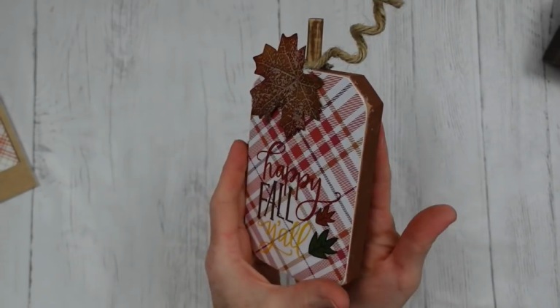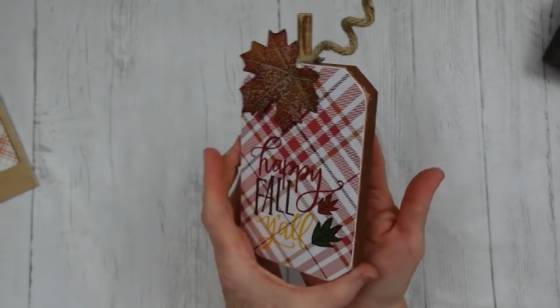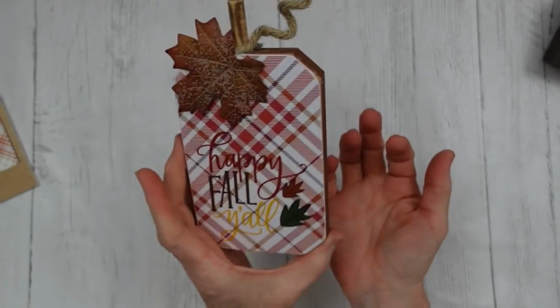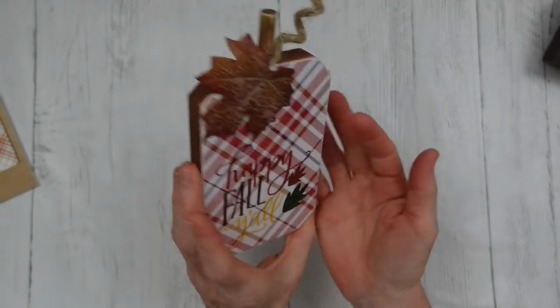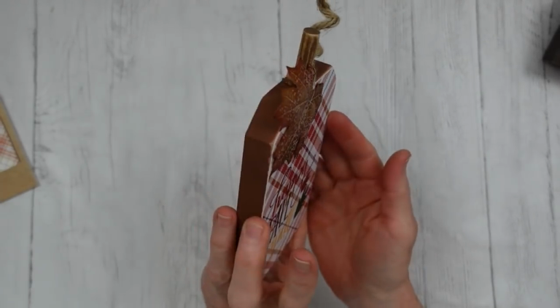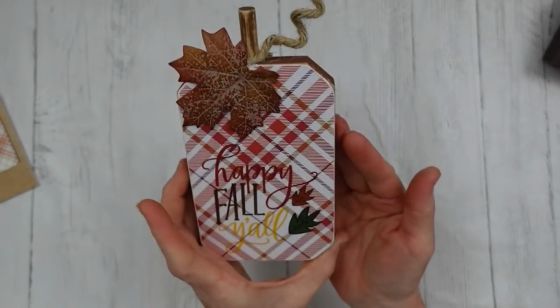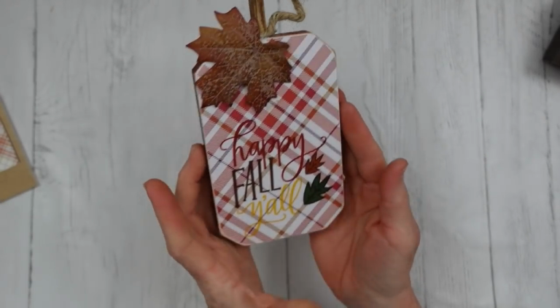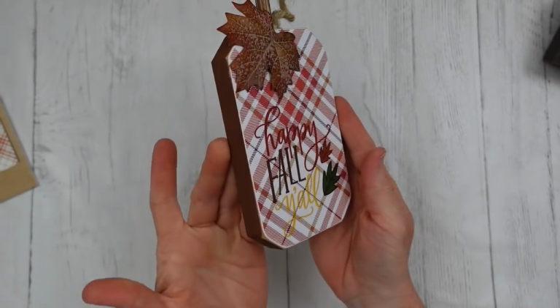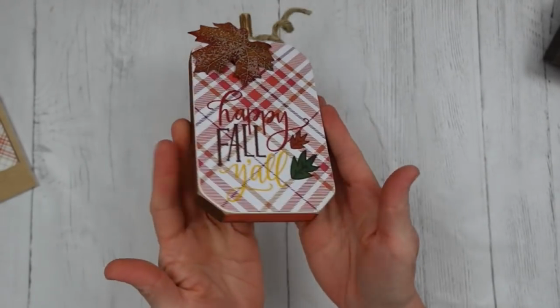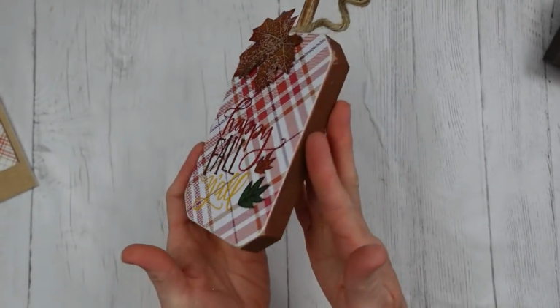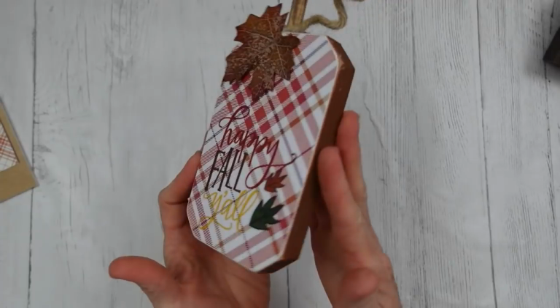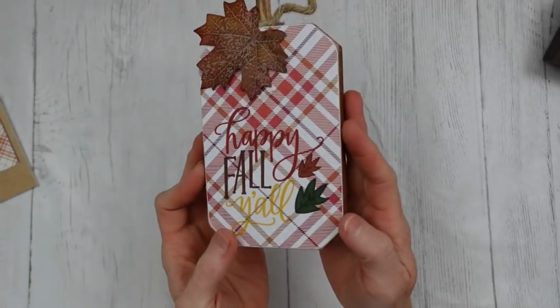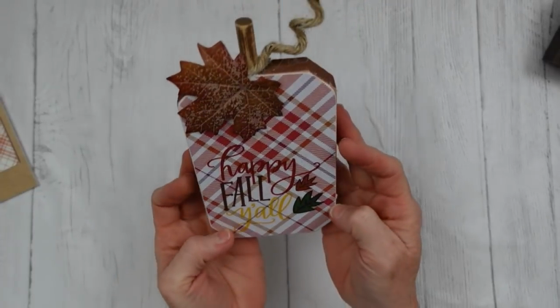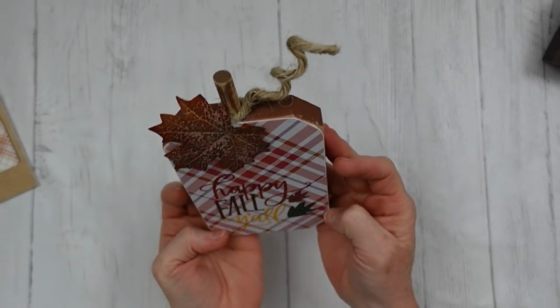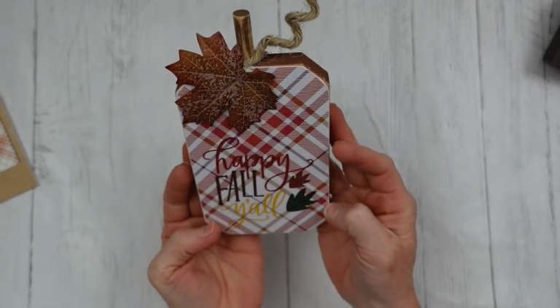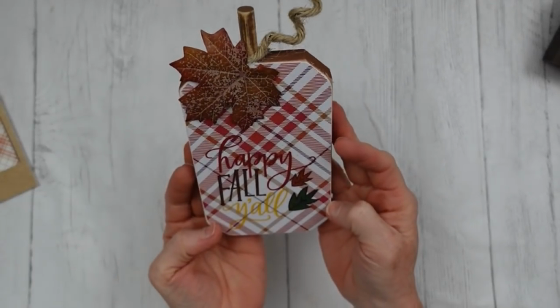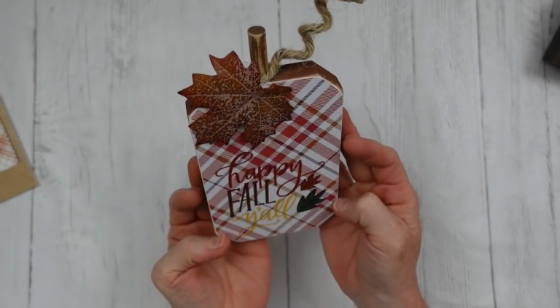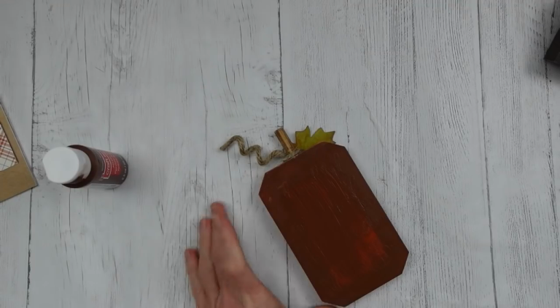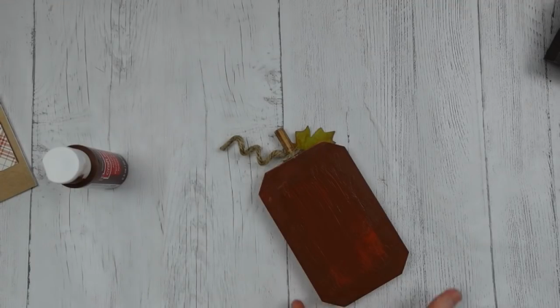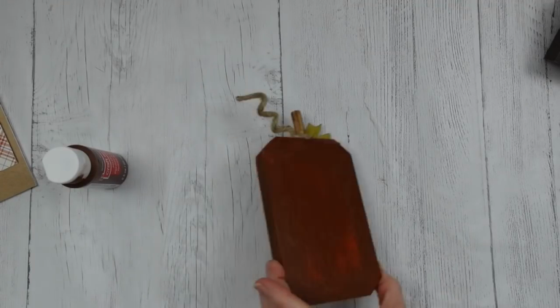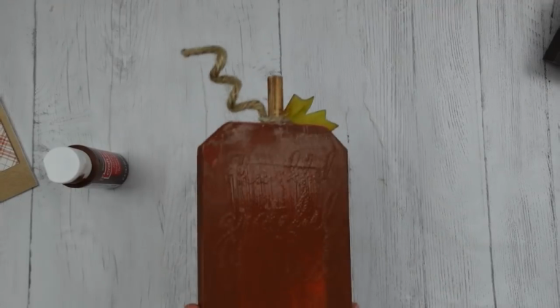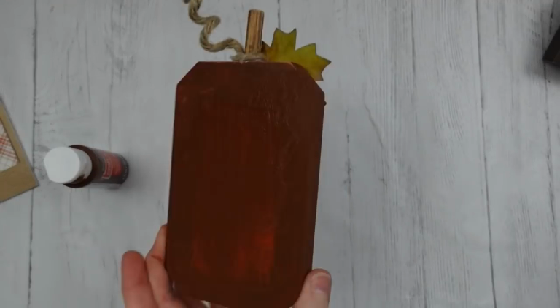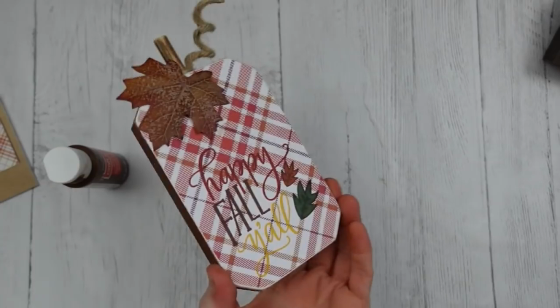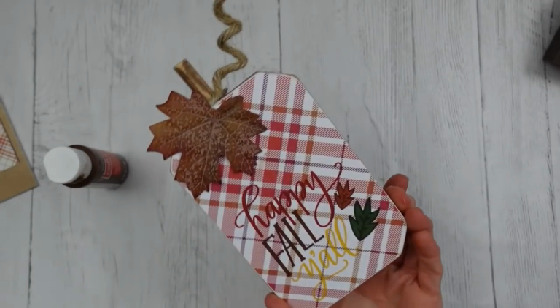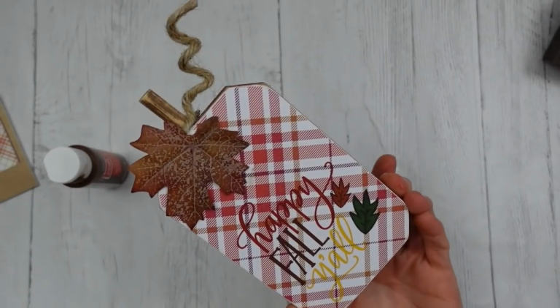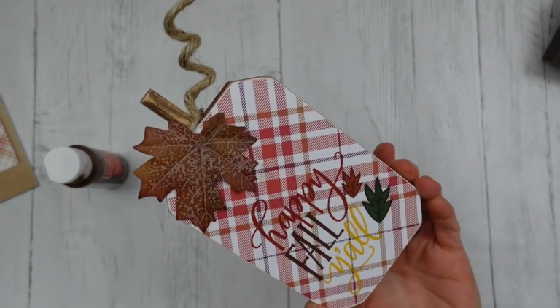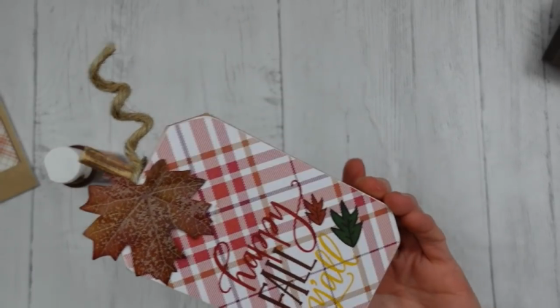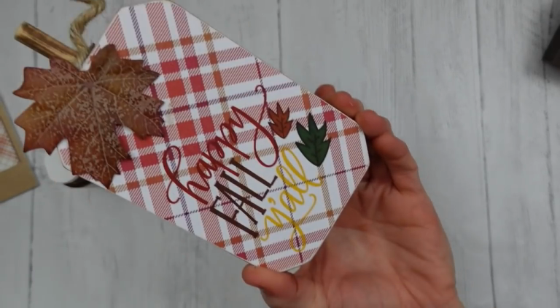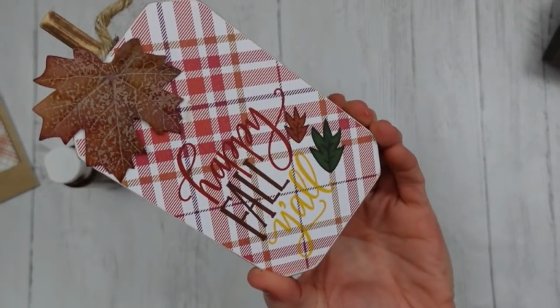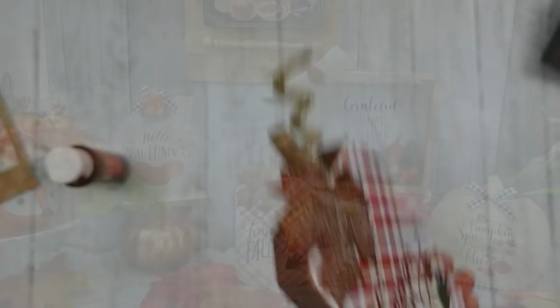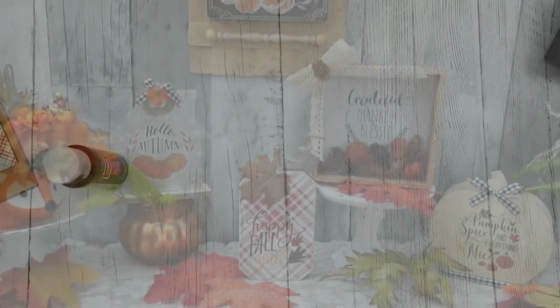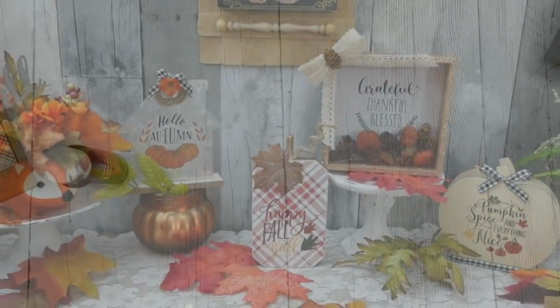That is so simple. I just wanted to show you — I did complete that project. Painted the back.